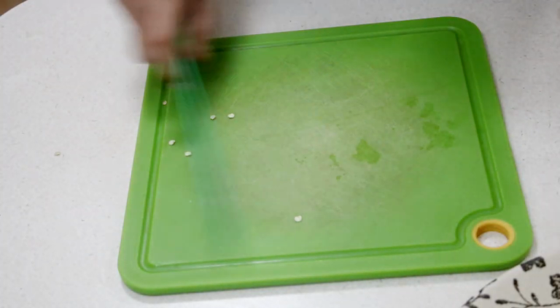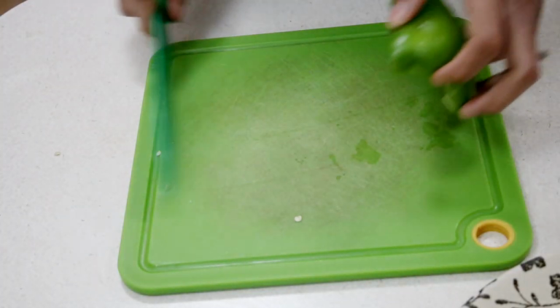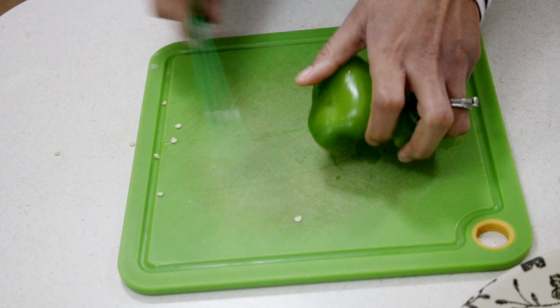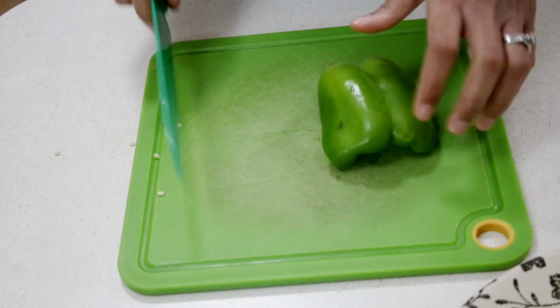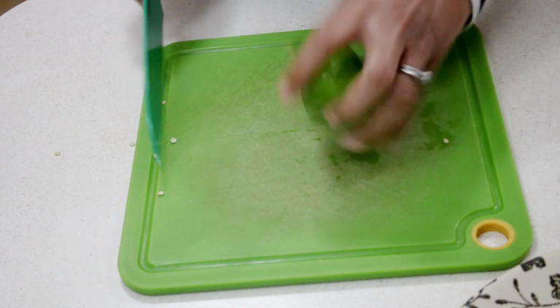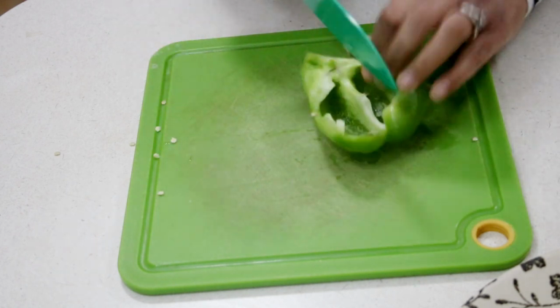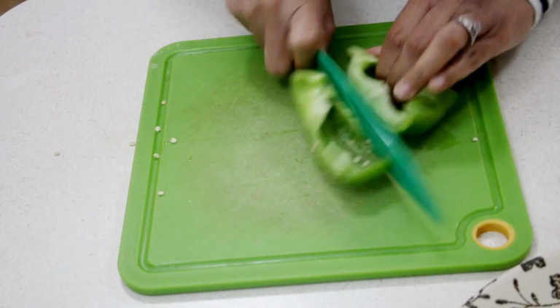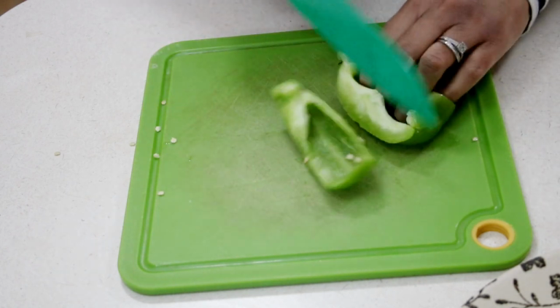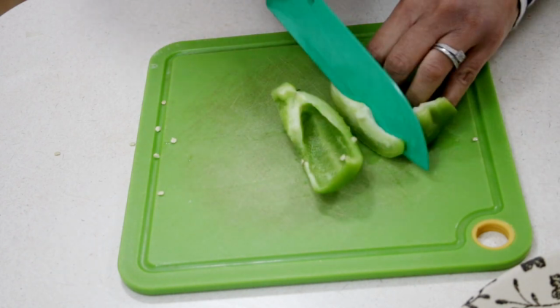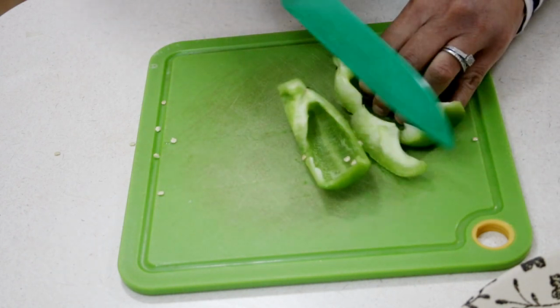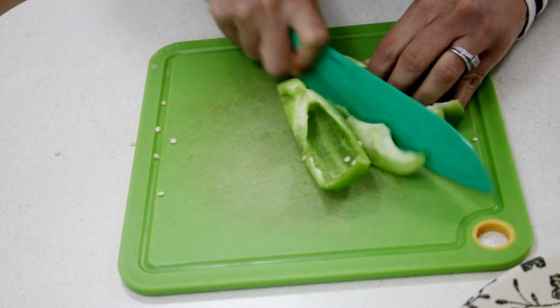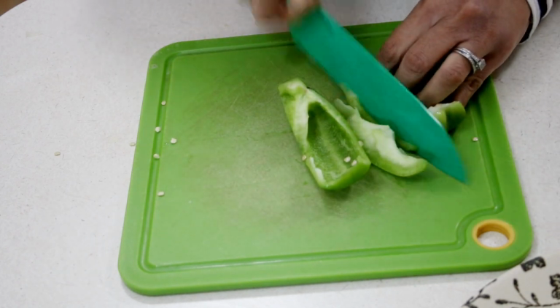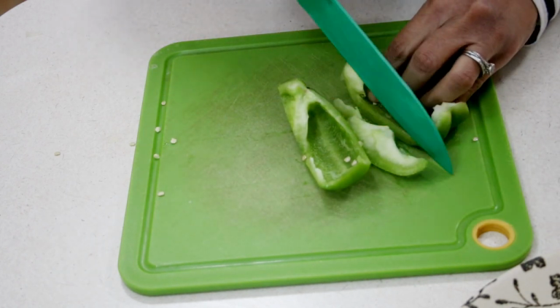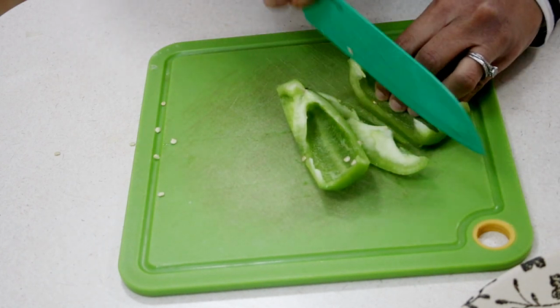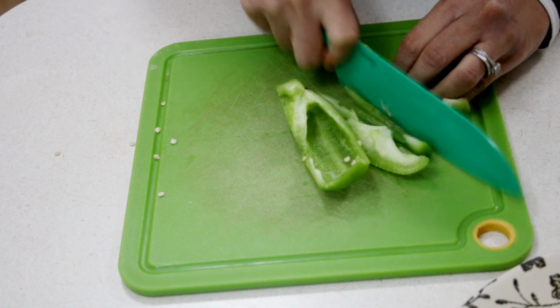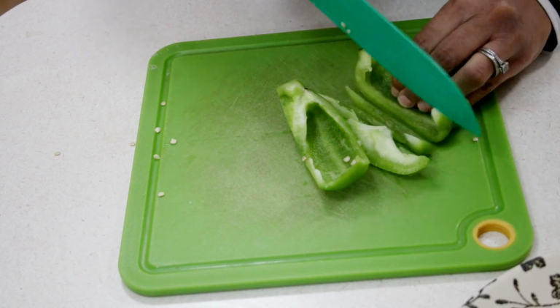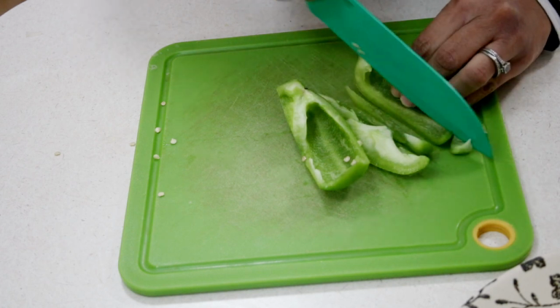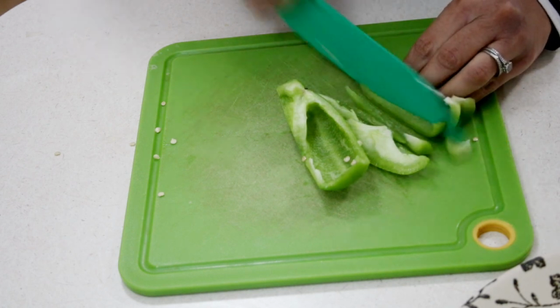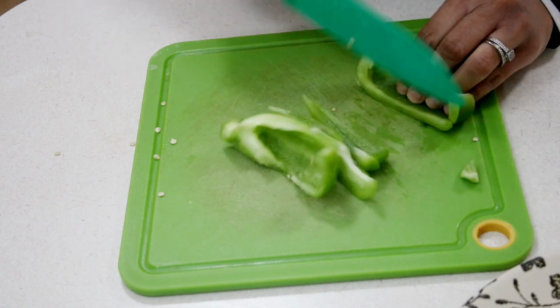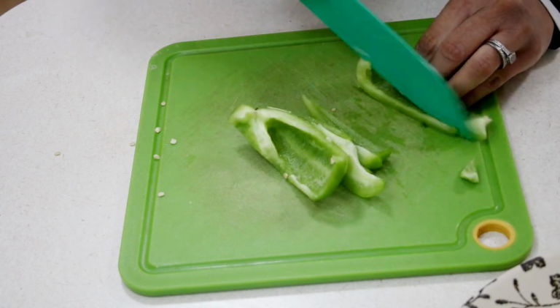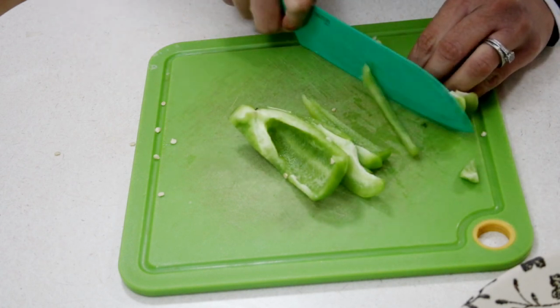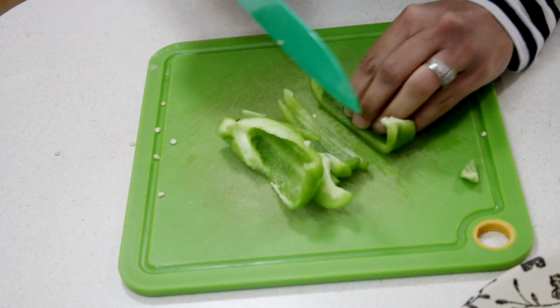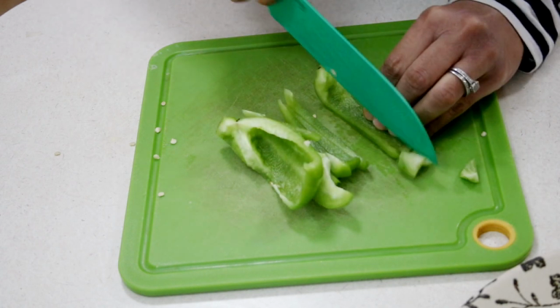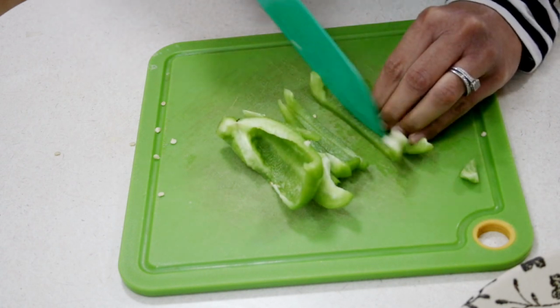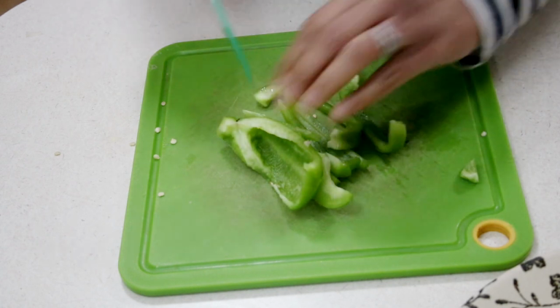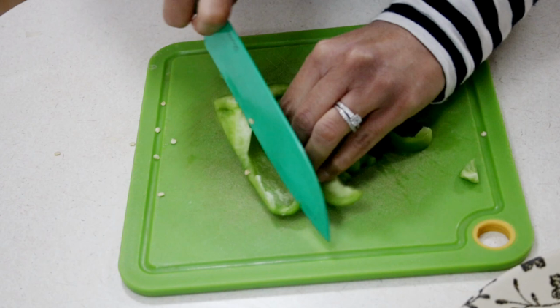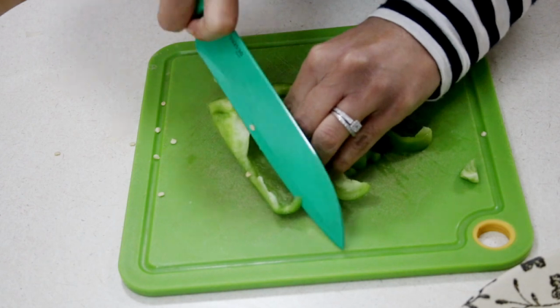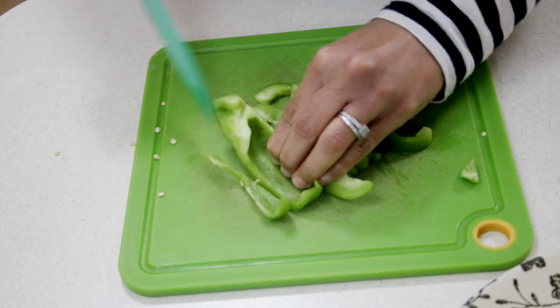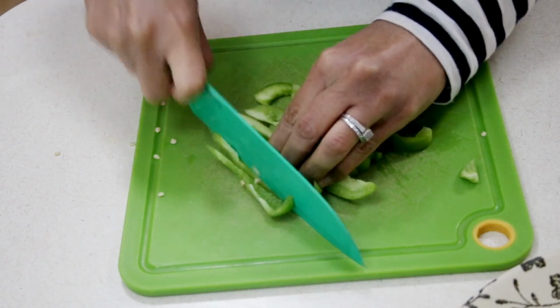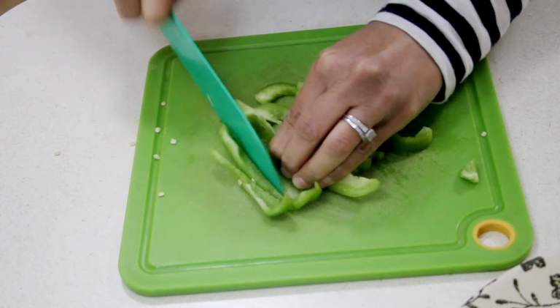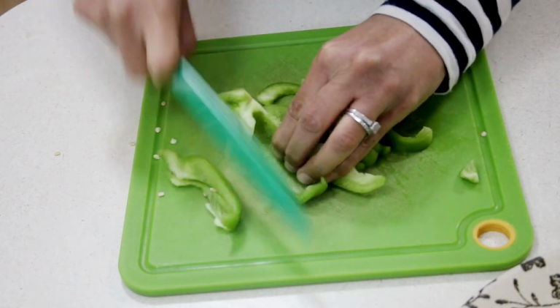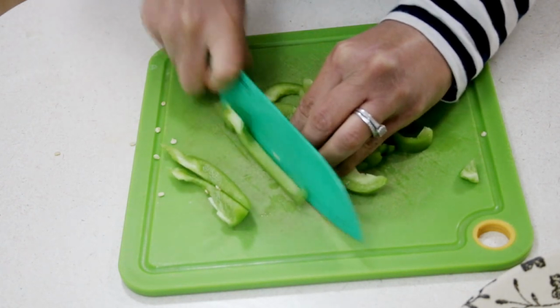To get started I have some green bell pepper here, about a half of a large green bell pepper that I'm going to cut up into slices. I'm going to go ahead and julienne some green bell pepper. You can also use red.